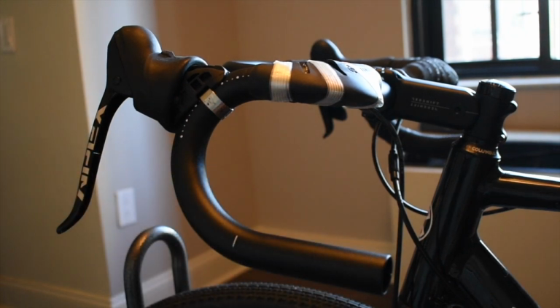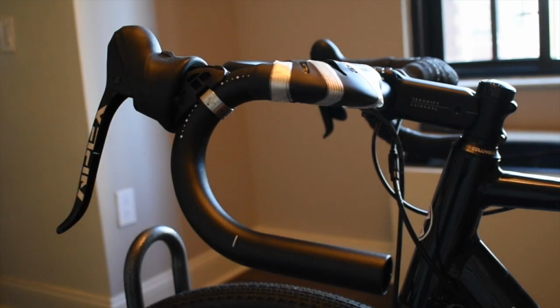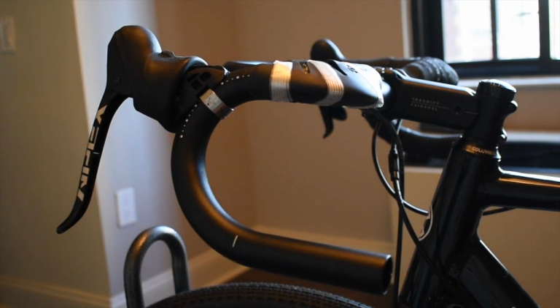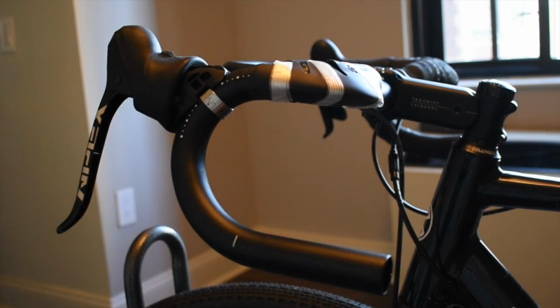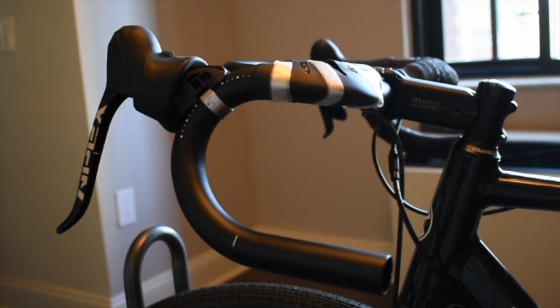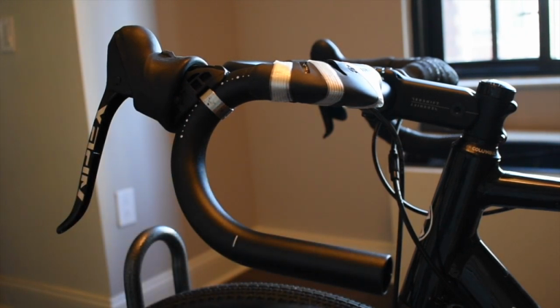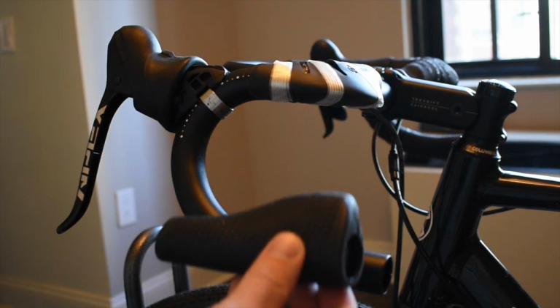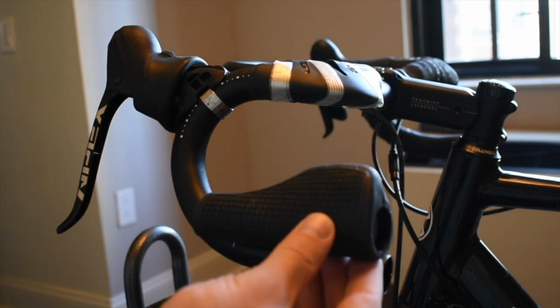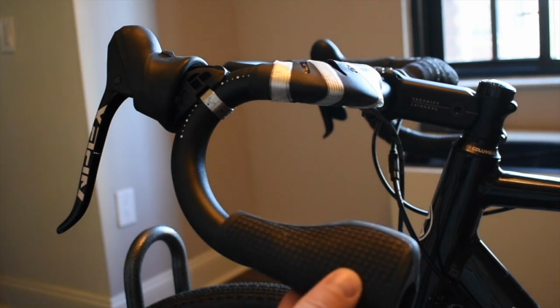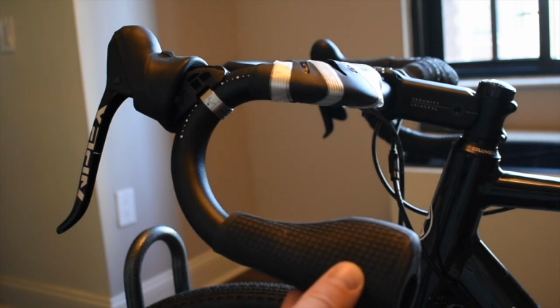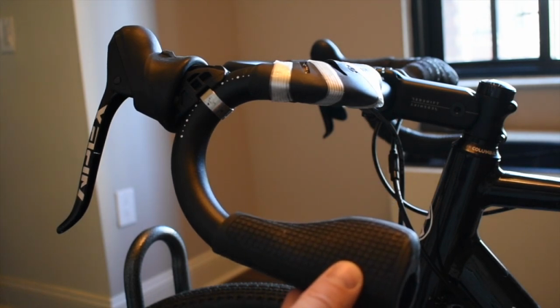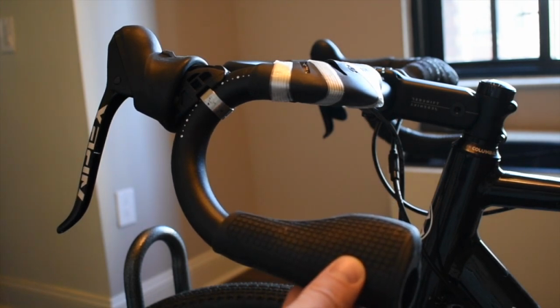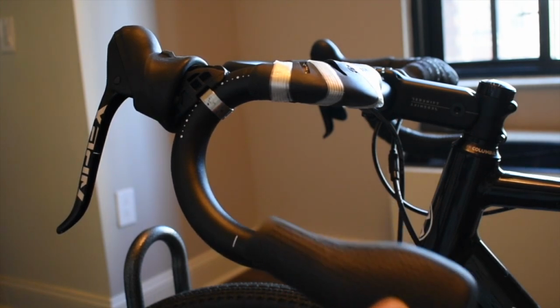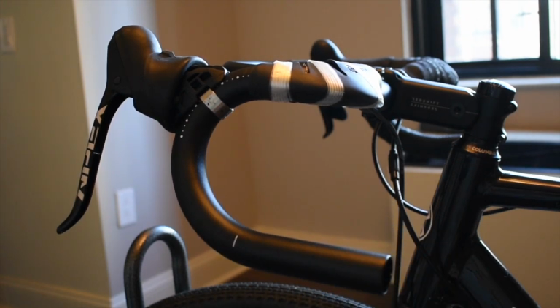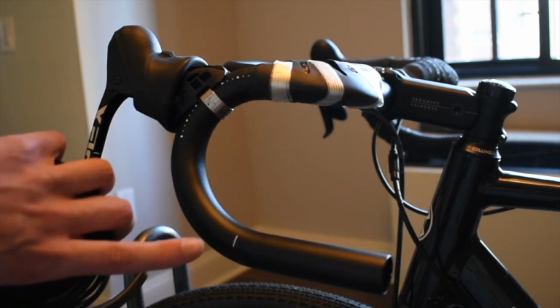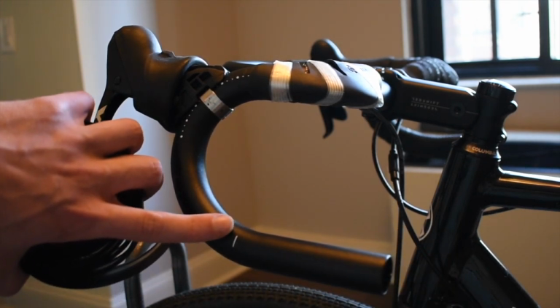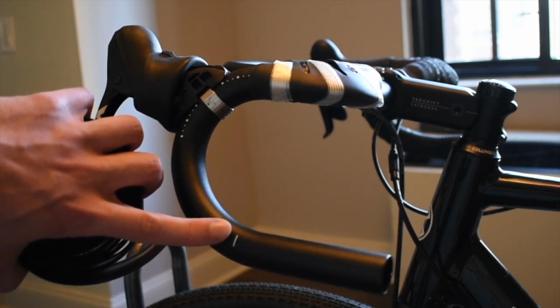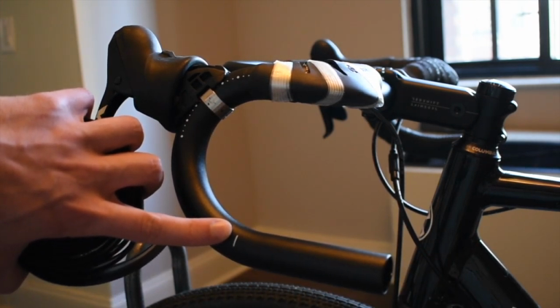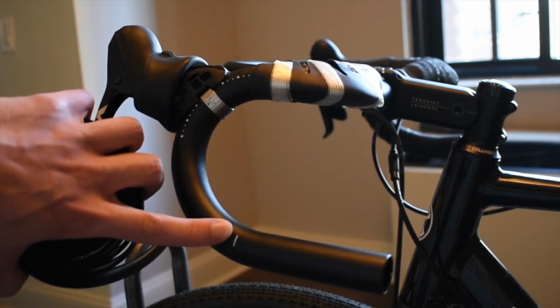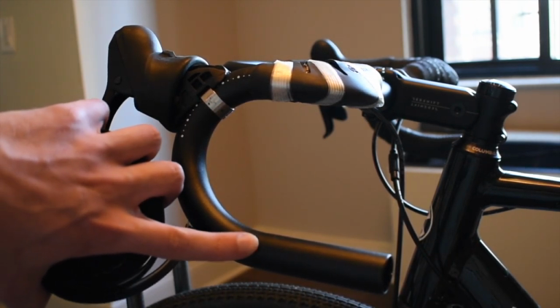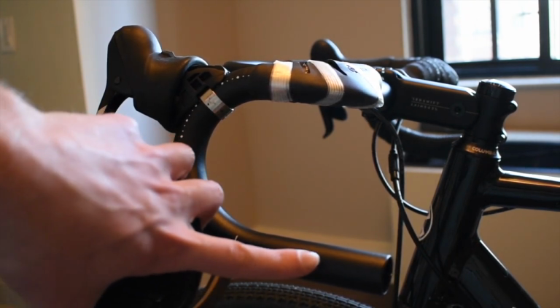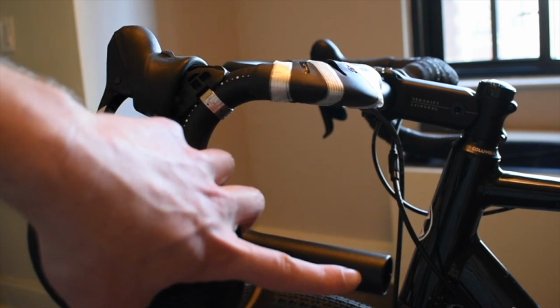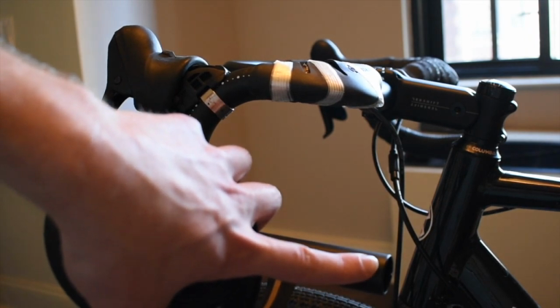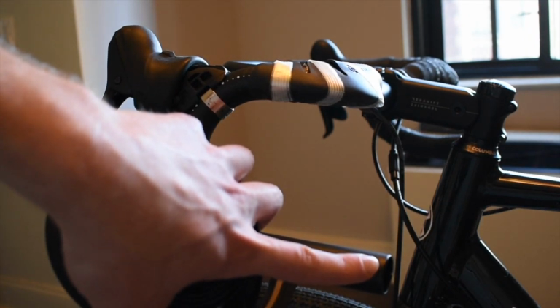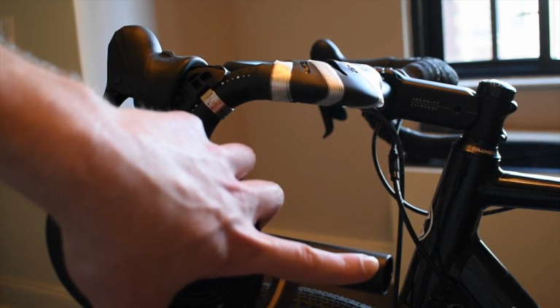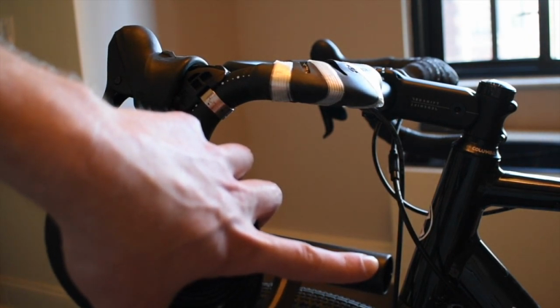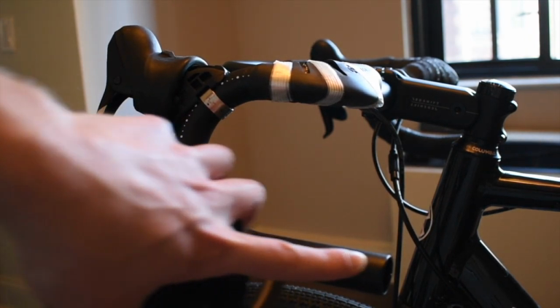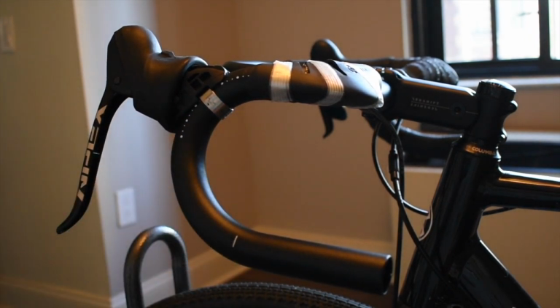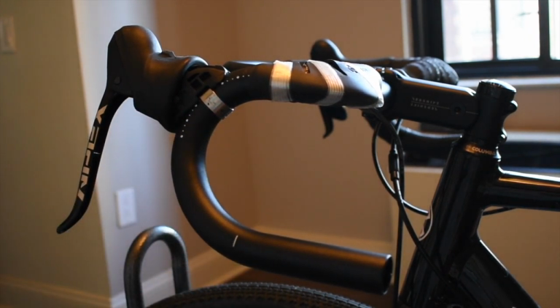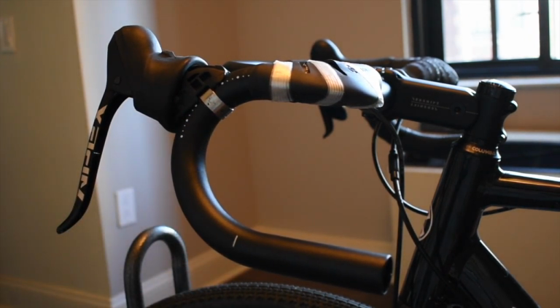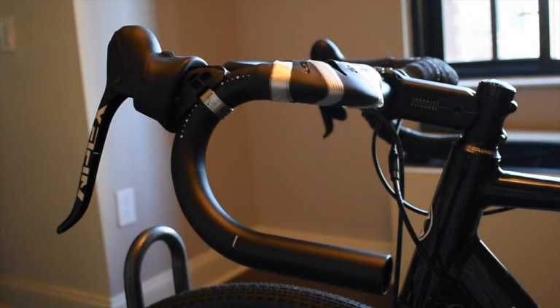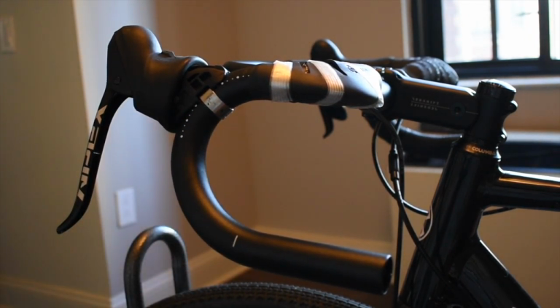If you are installing the cruise control drop grips, you will start wrapping your bar at the small laser etched line. If not, you will start wrapping your tape at the bottom of the handlebar.